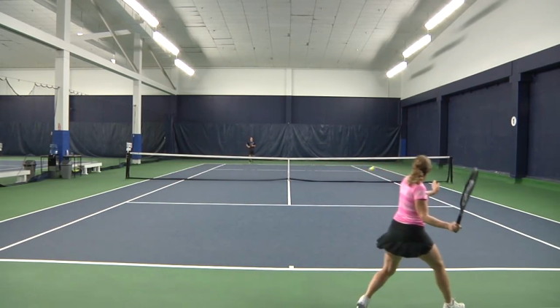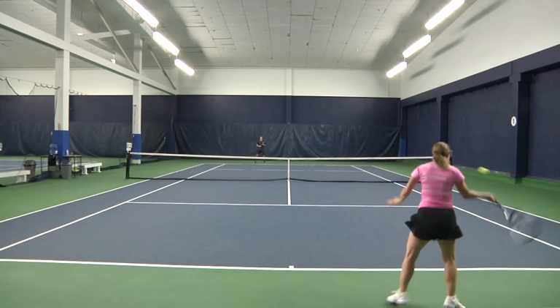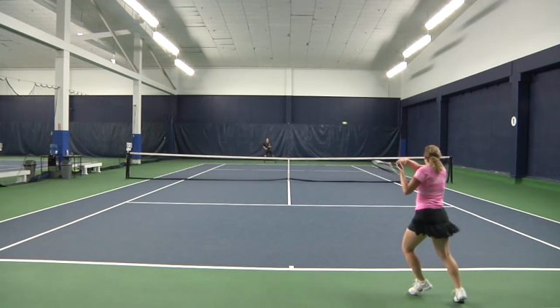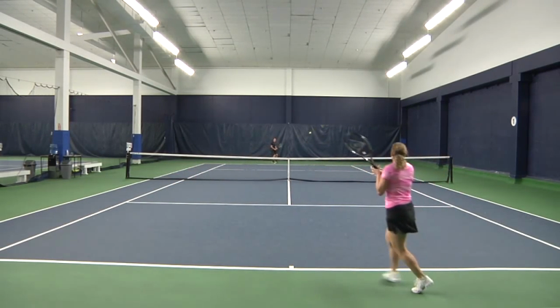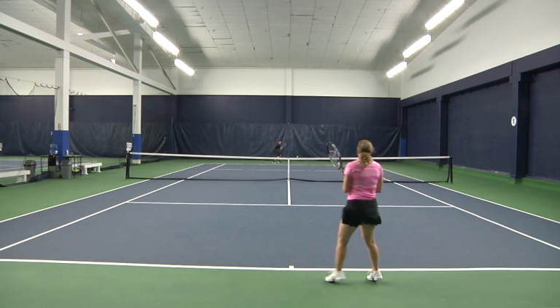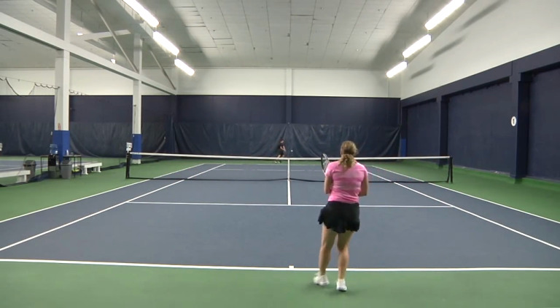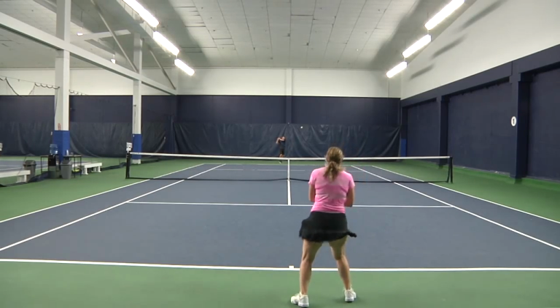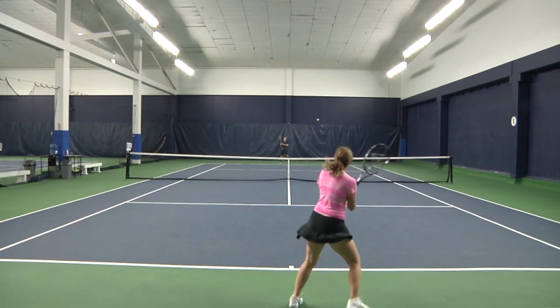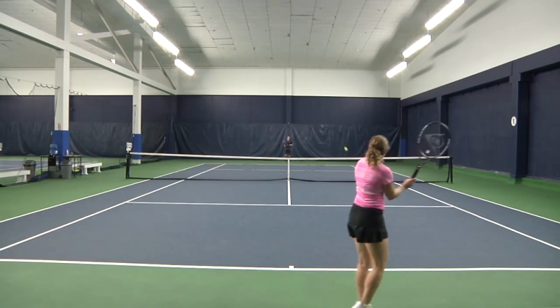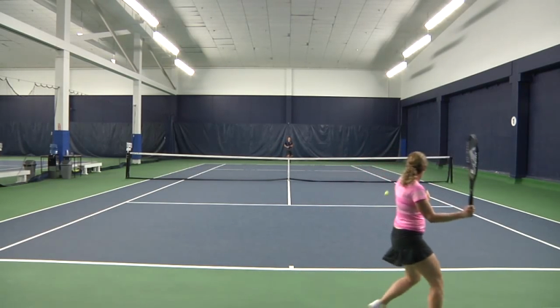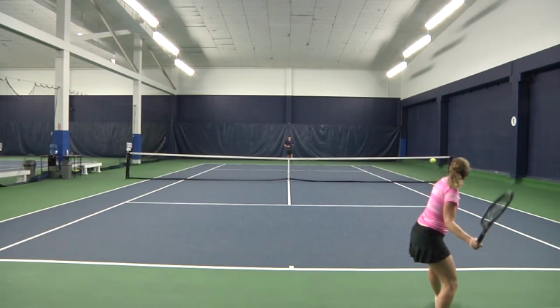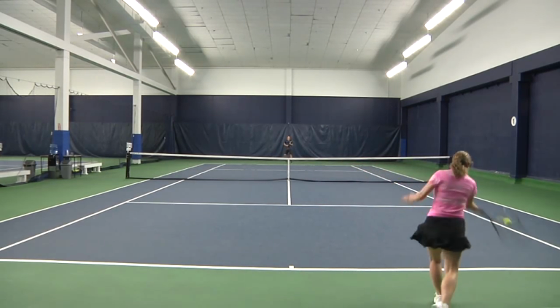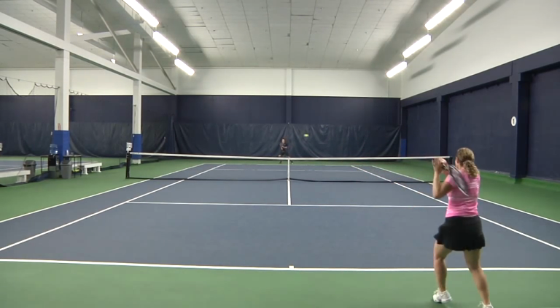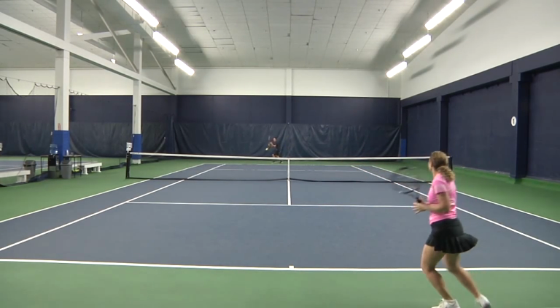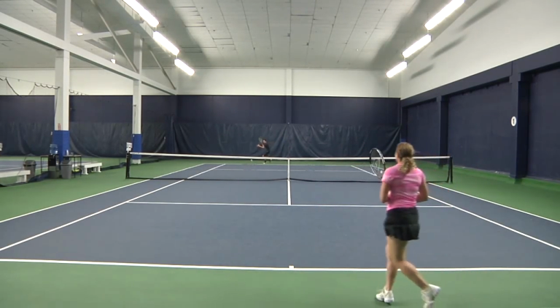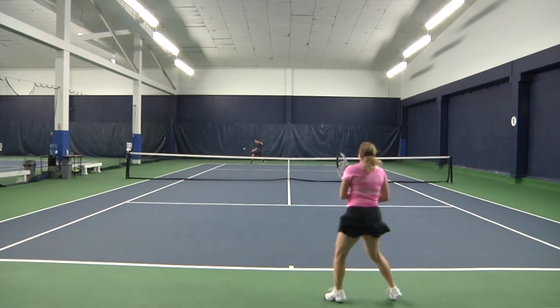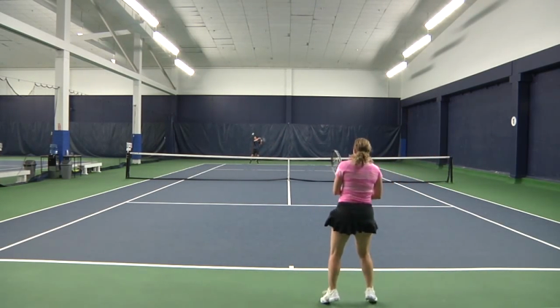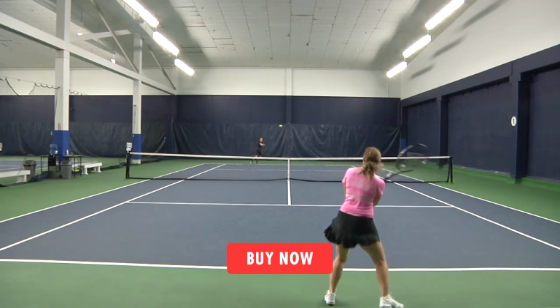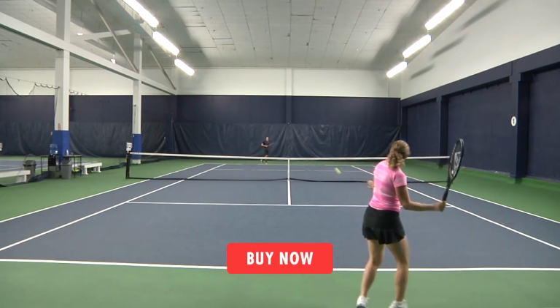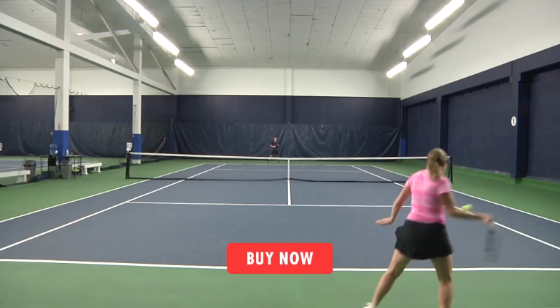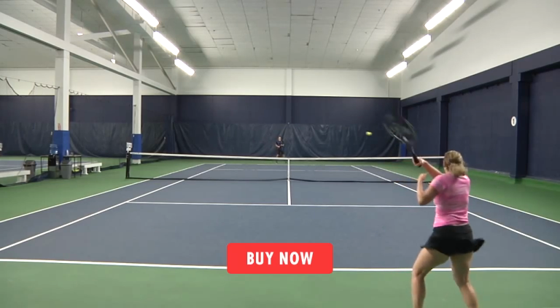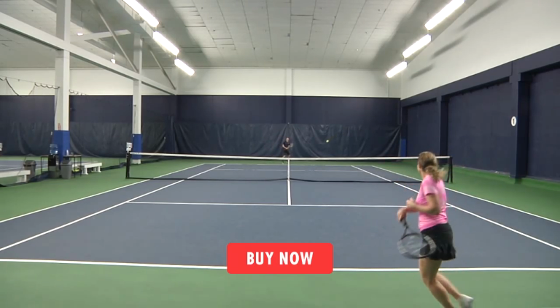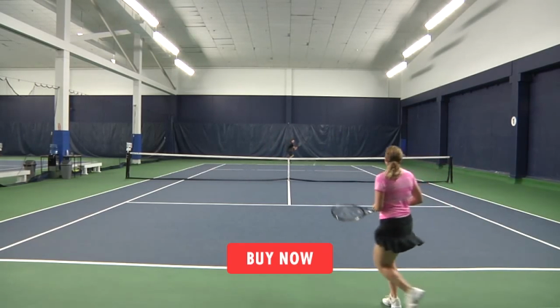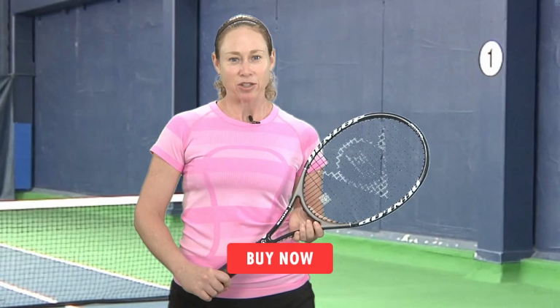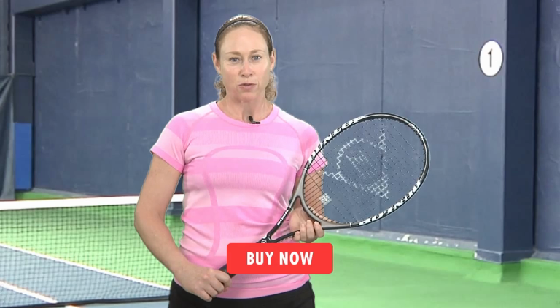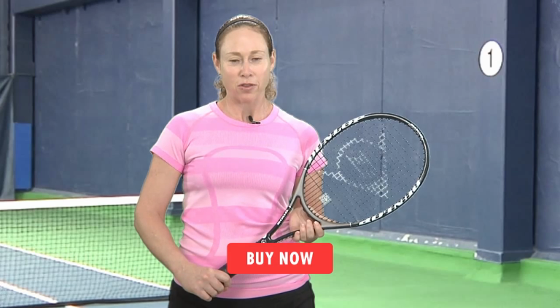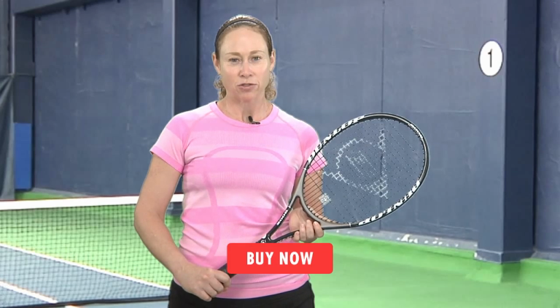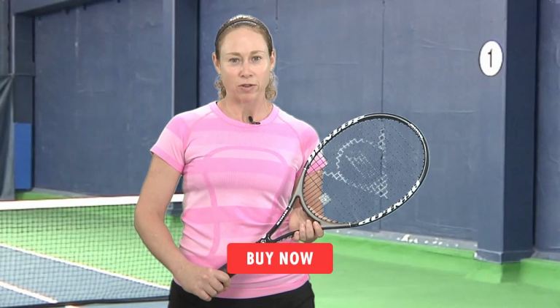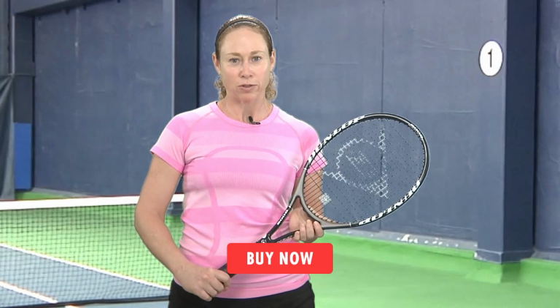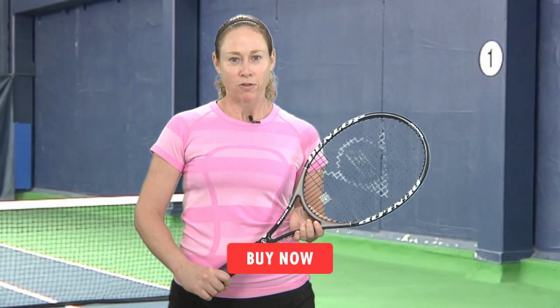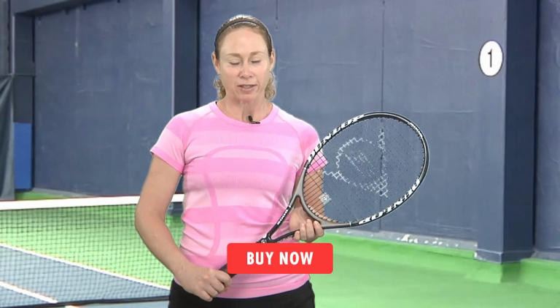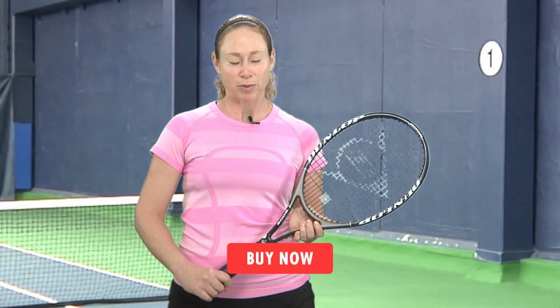Well, that does it for us today. Be sure to follow us on Facebook and Twitter and subscribe to our YouTube channel so you know when we post new content. Thanks for watching and stay tuned for all the latest racket reviews from Tennis Express.